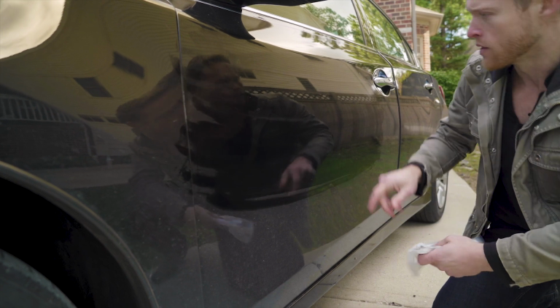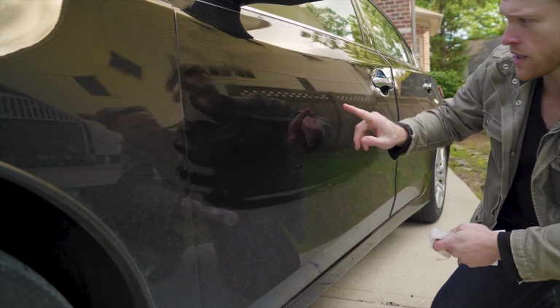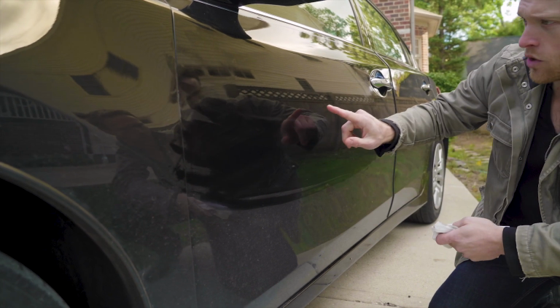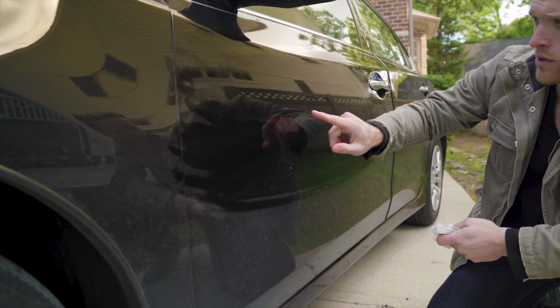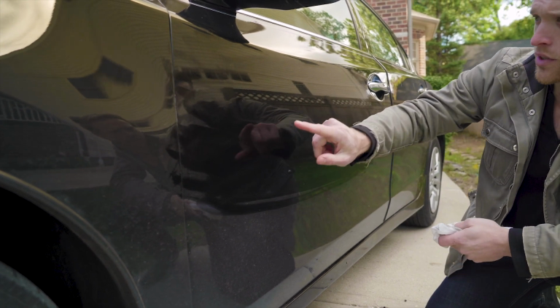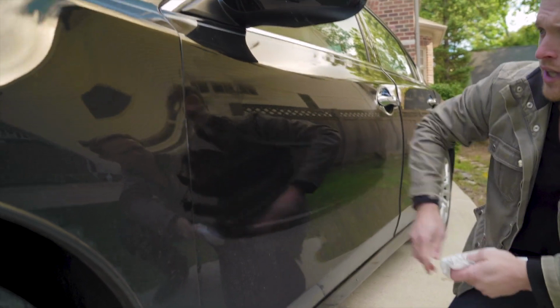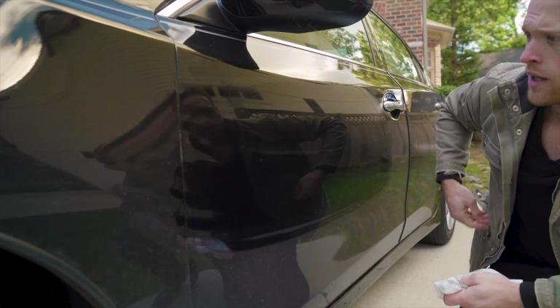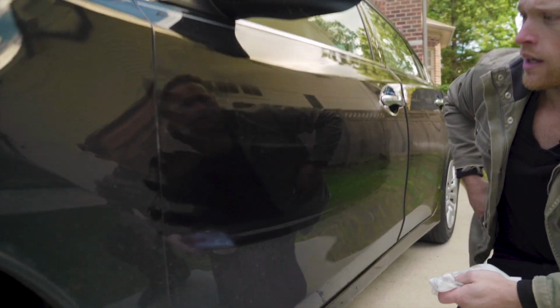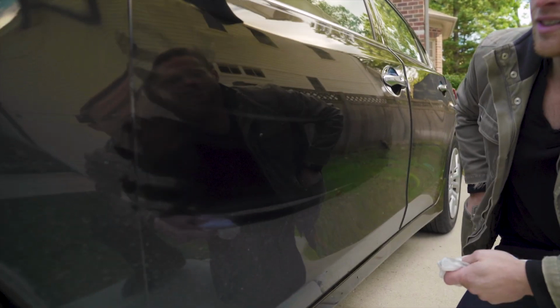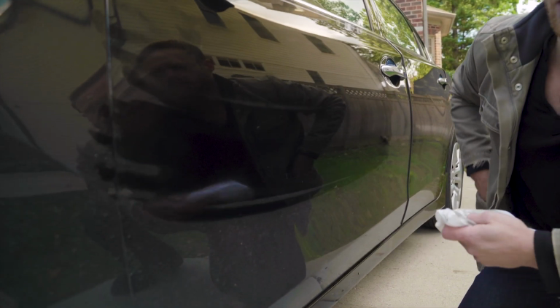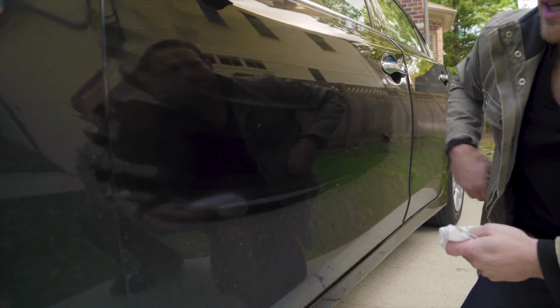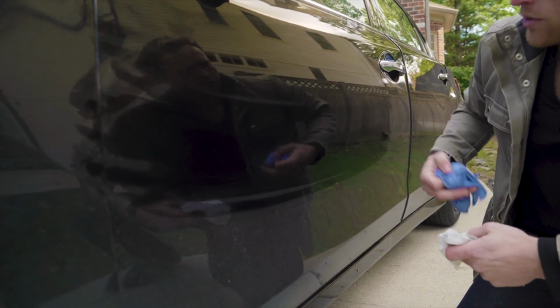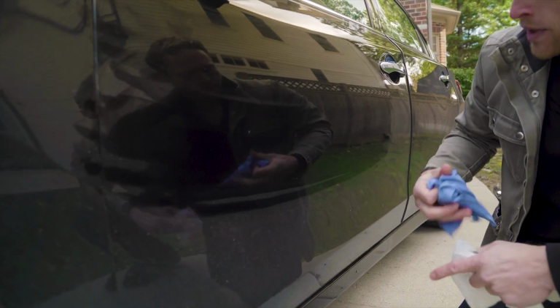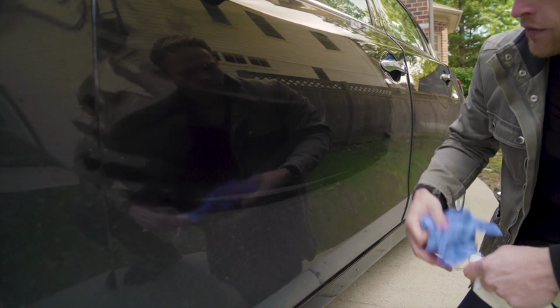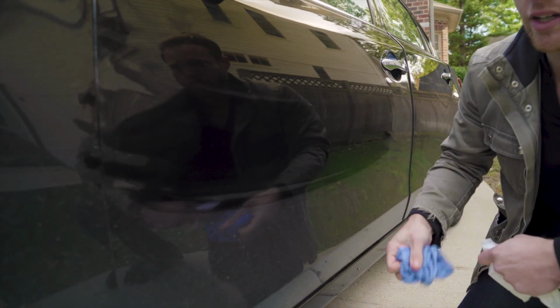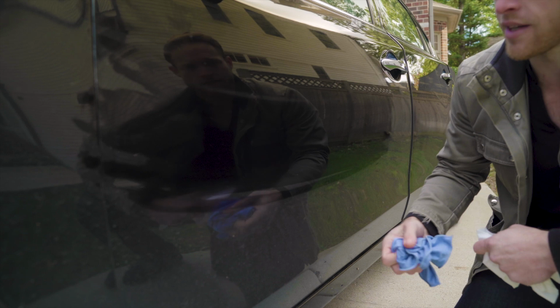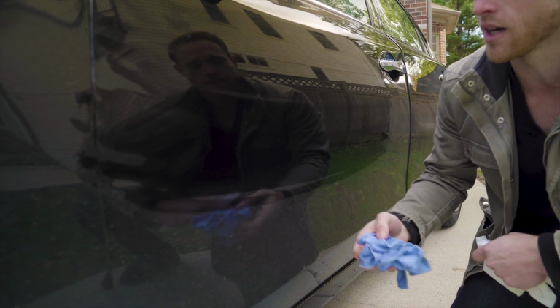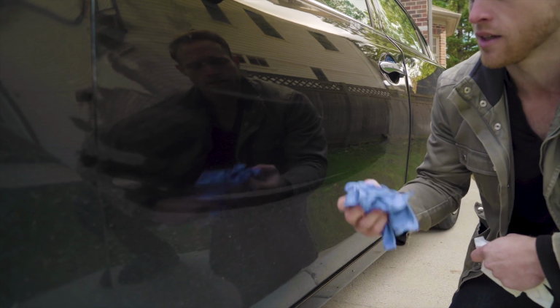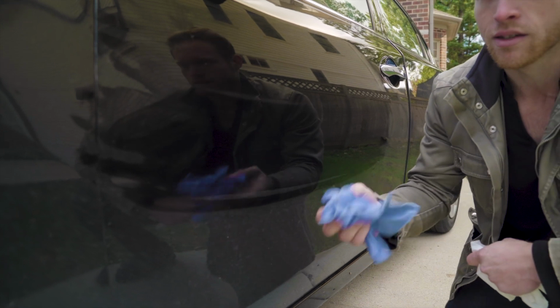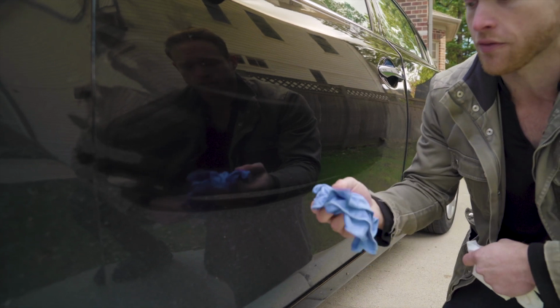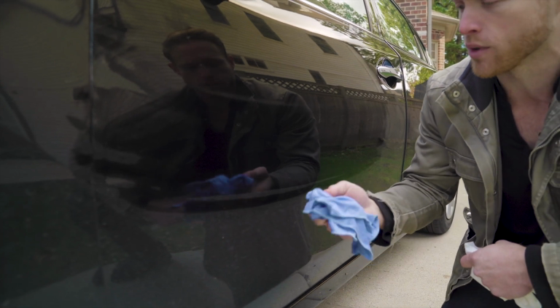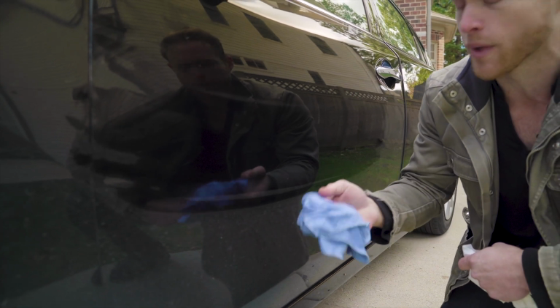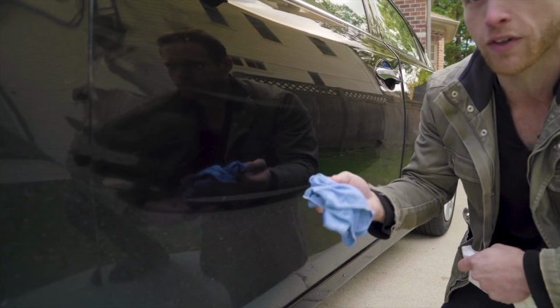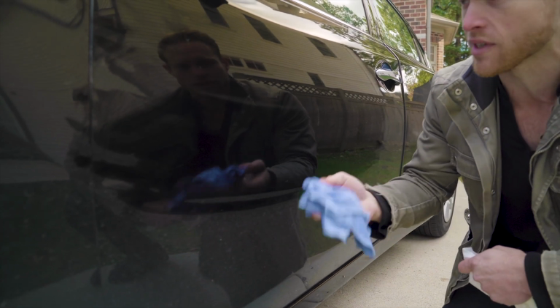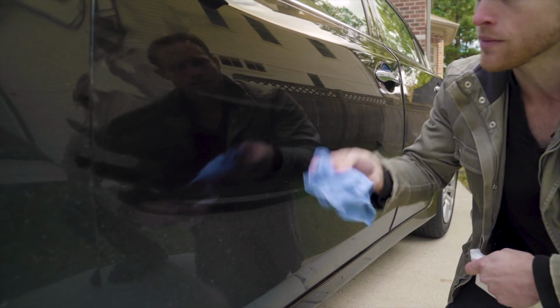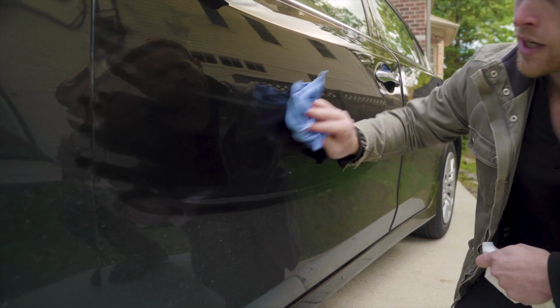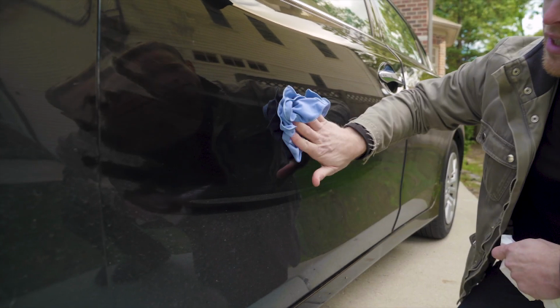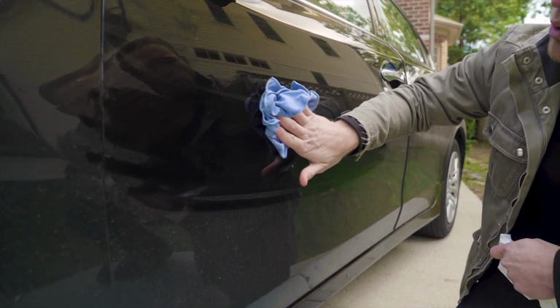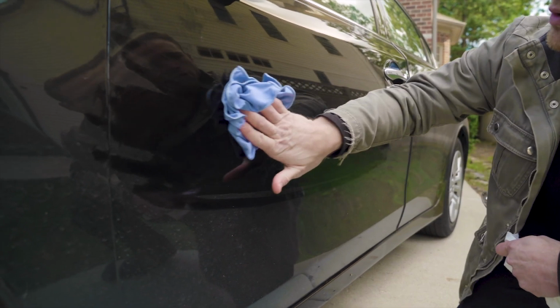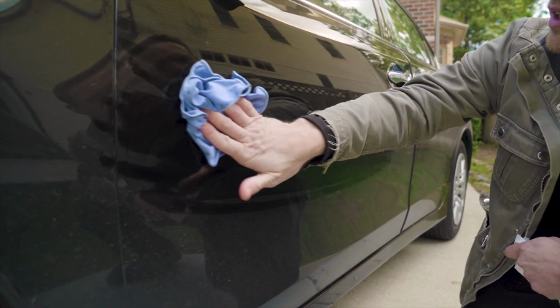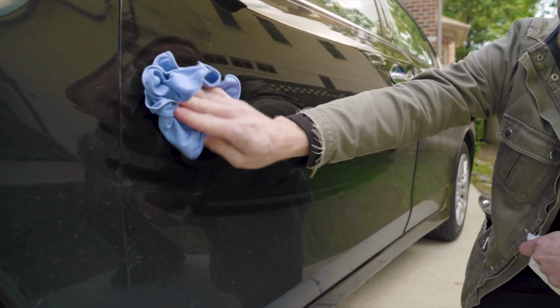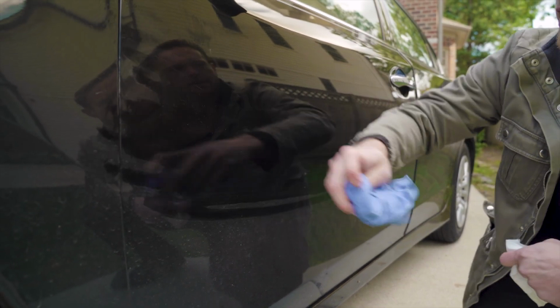You can see a little bit of residue there and it's going to clear up on its own. But if you want, just take another soft microfiber towel and go over it, and it'll pick it right up.